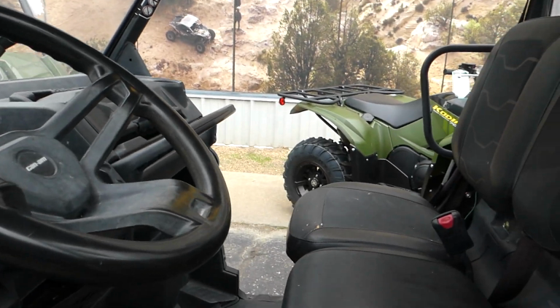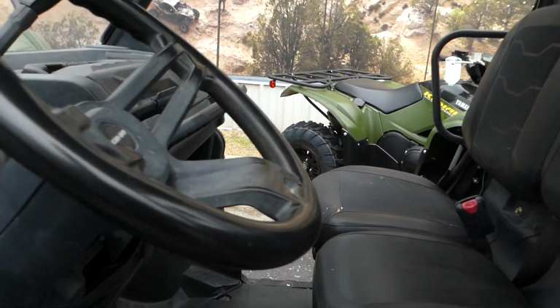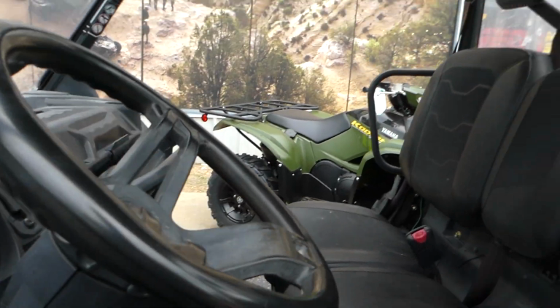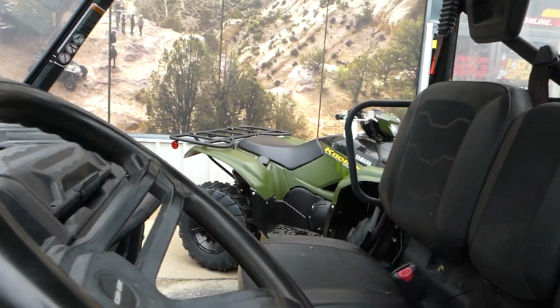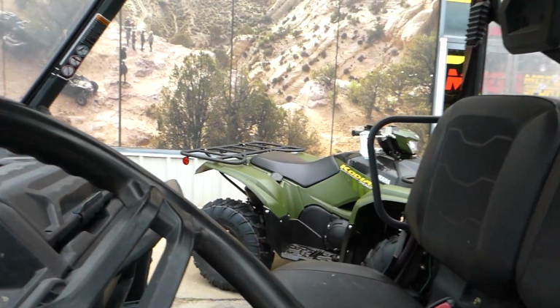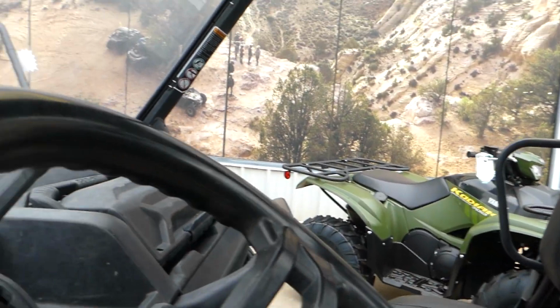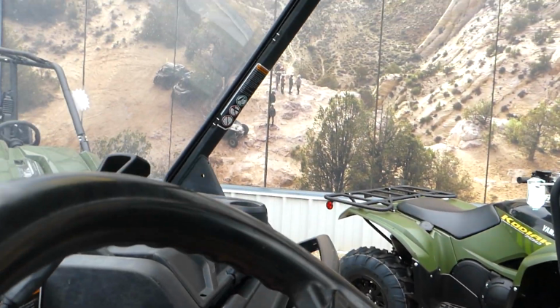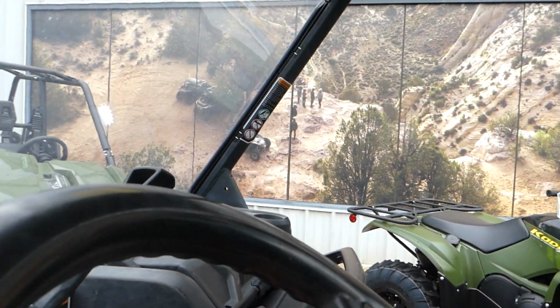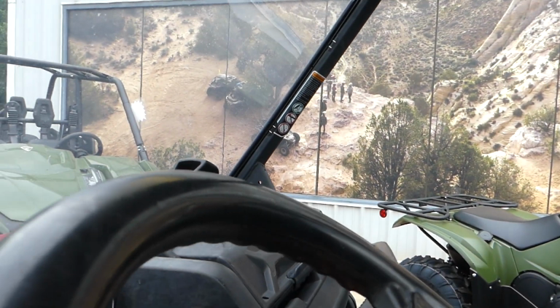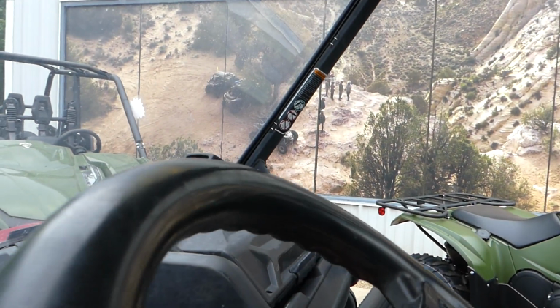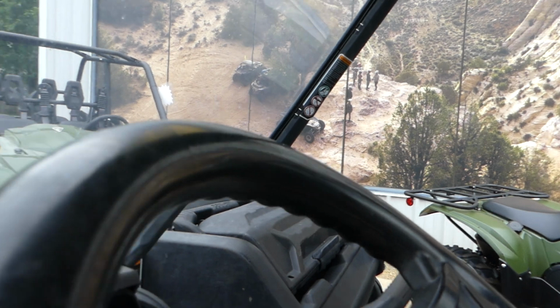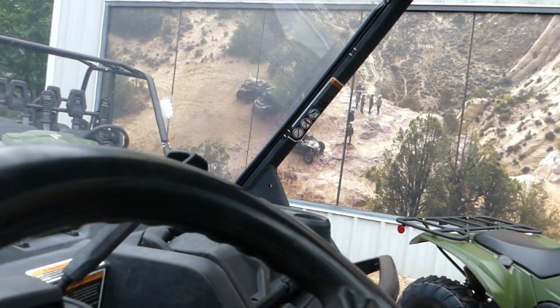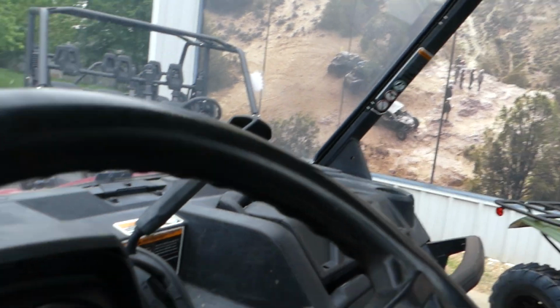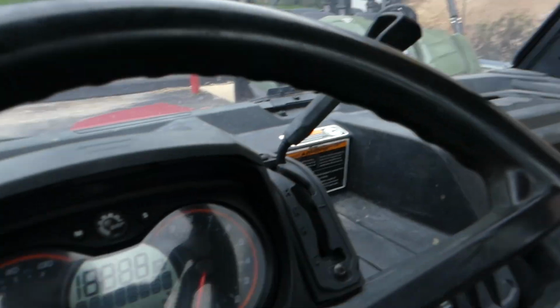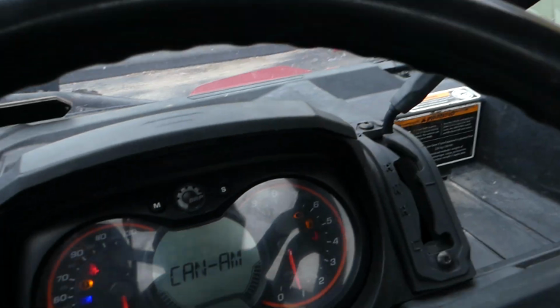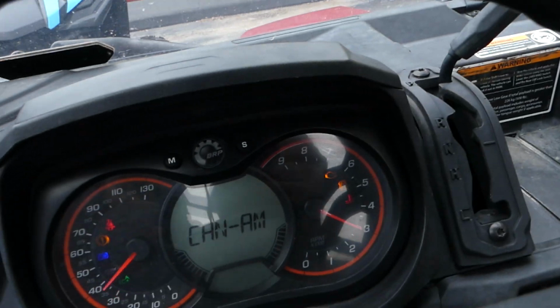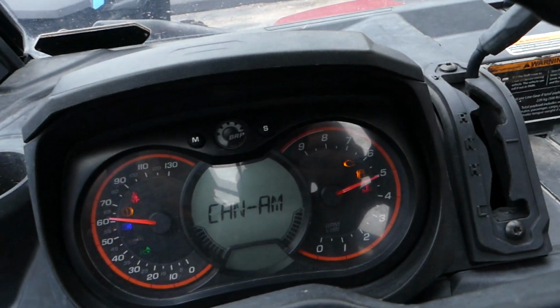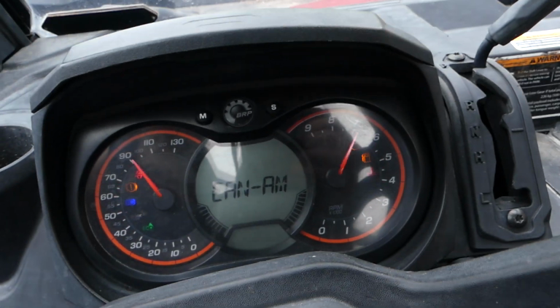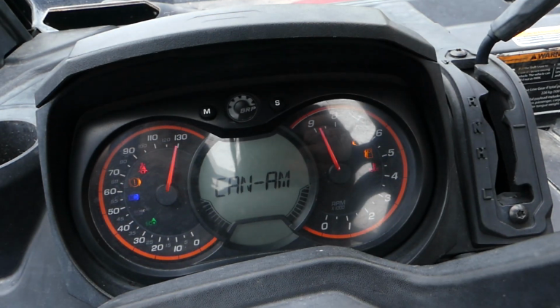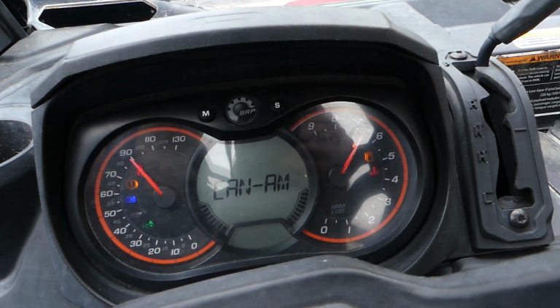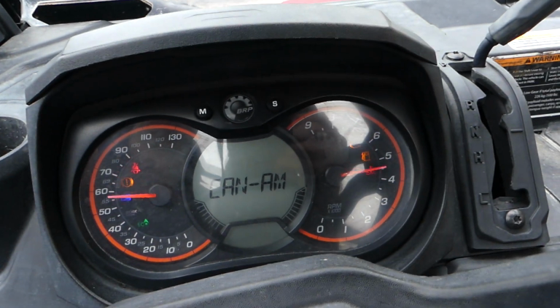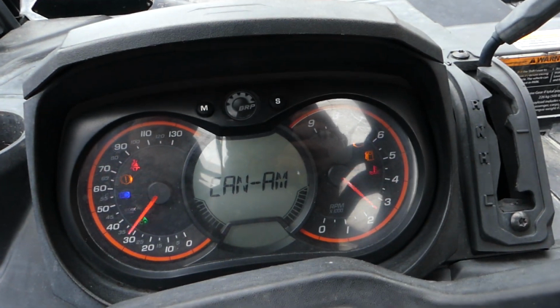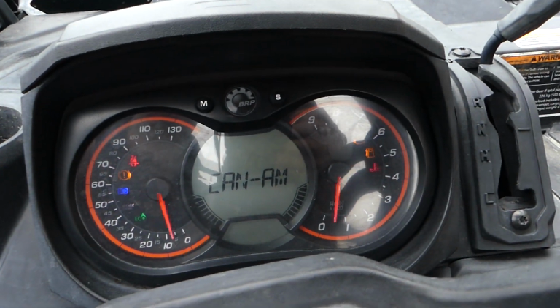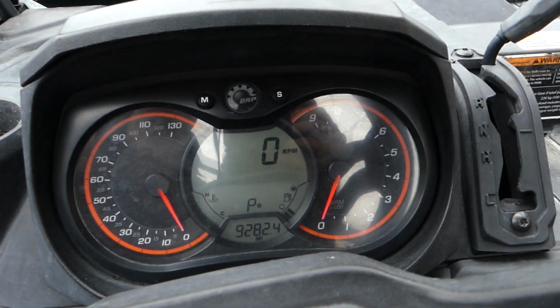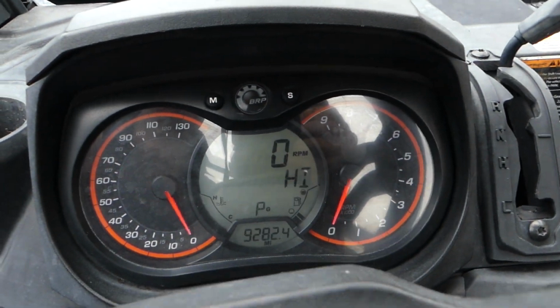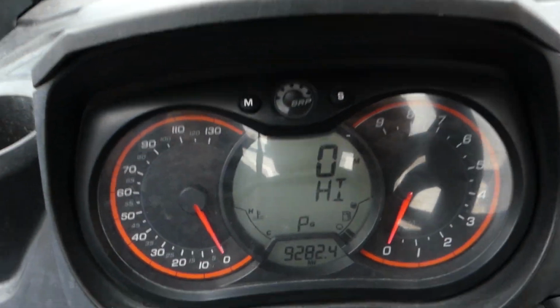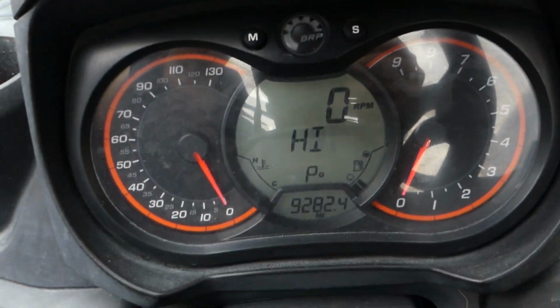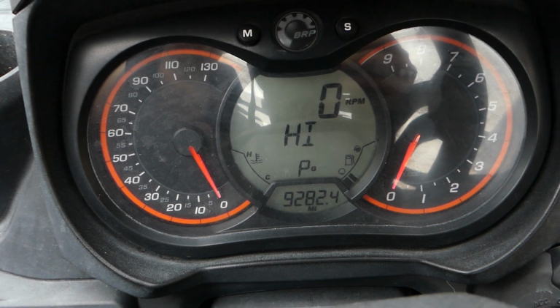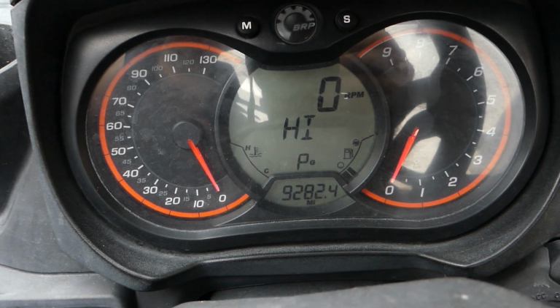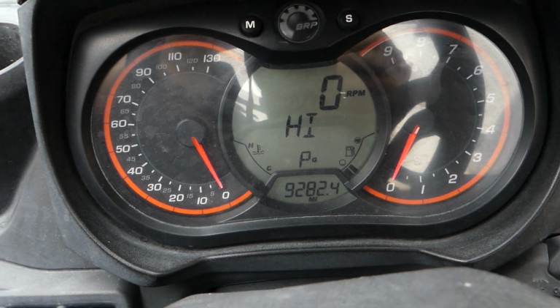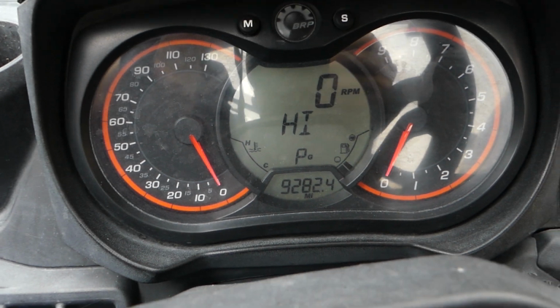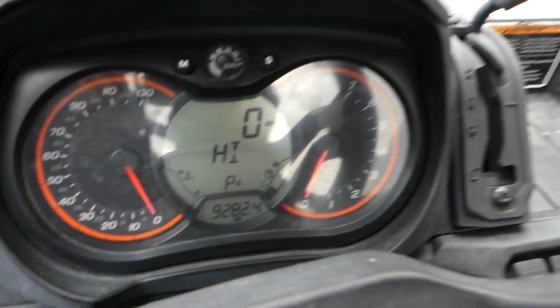Let's check the mileage here. Mileage is 92.82.